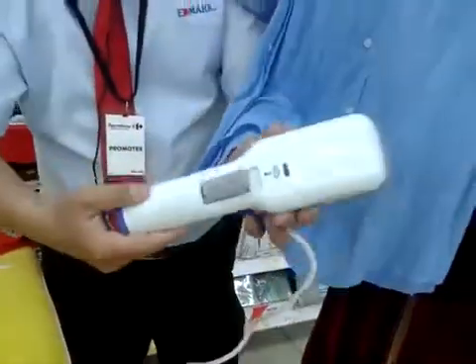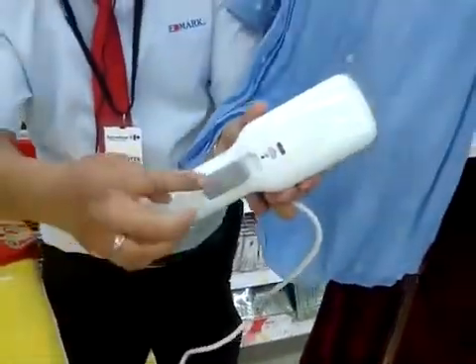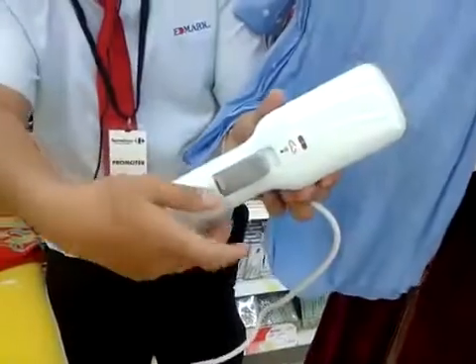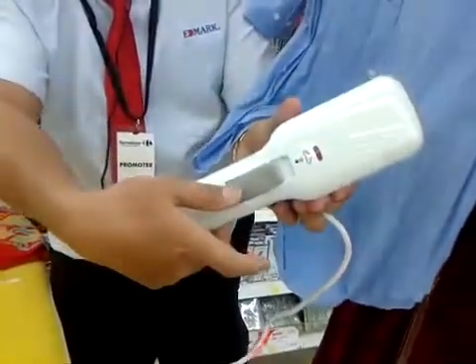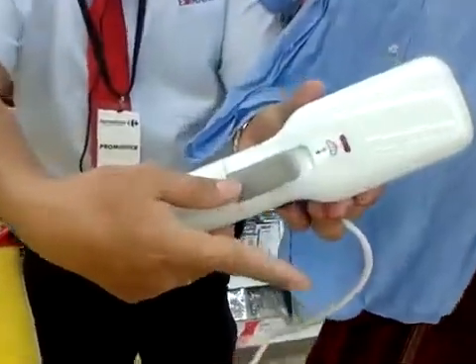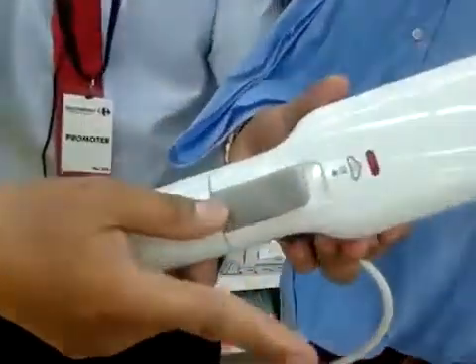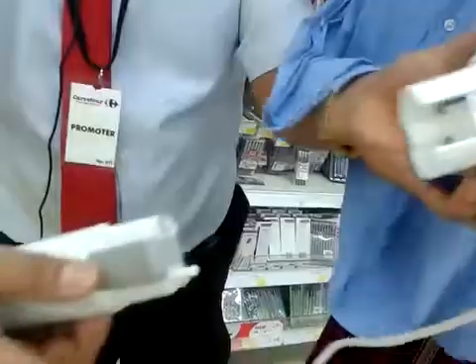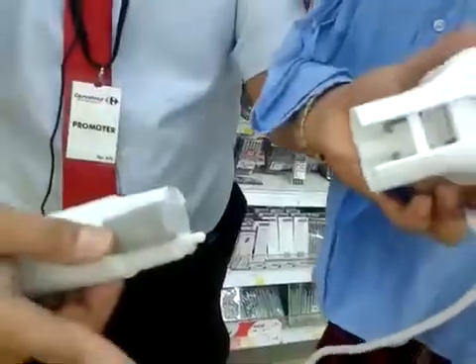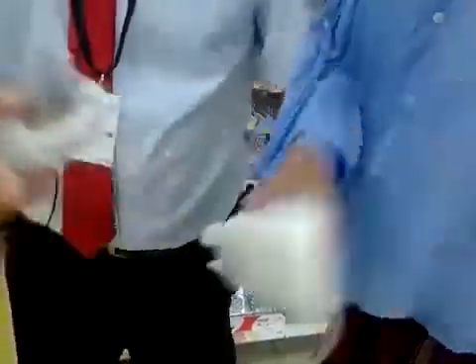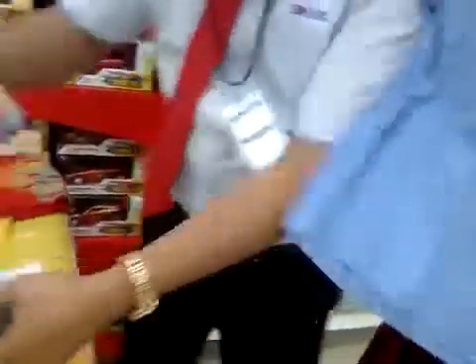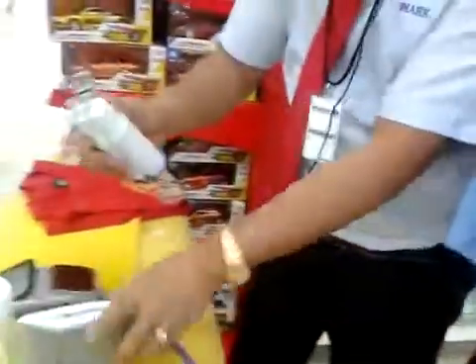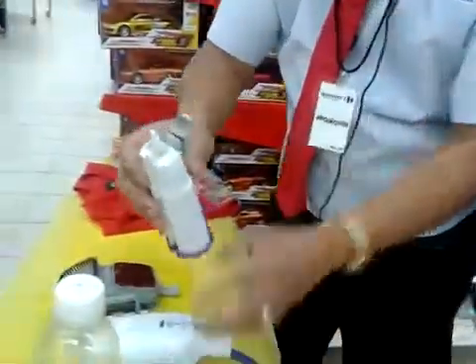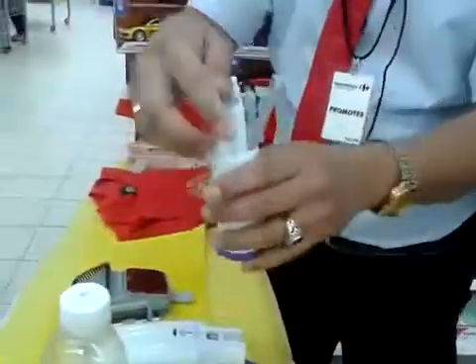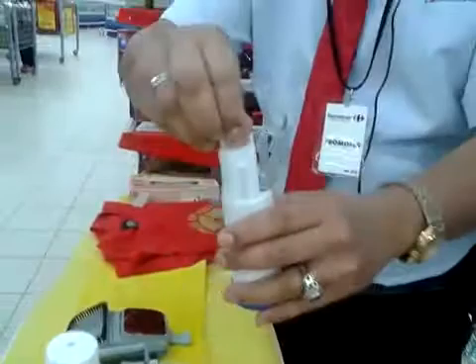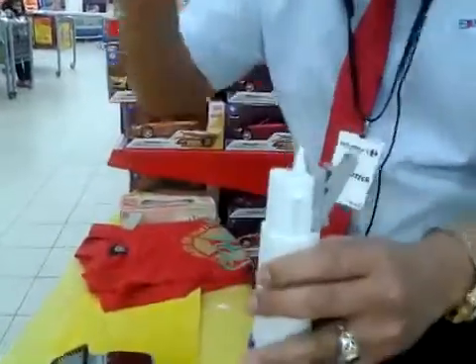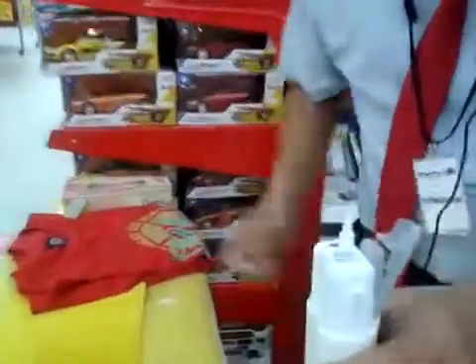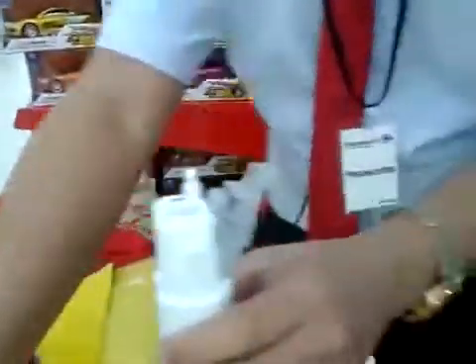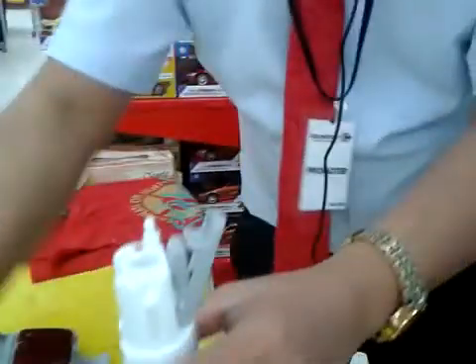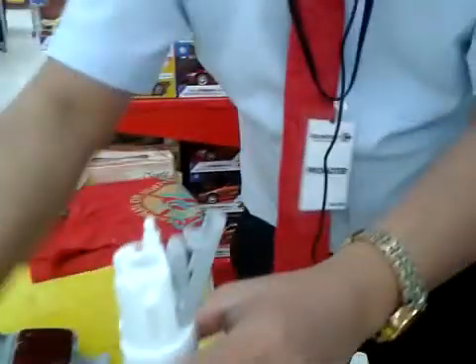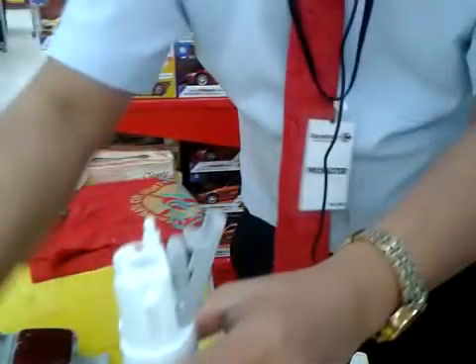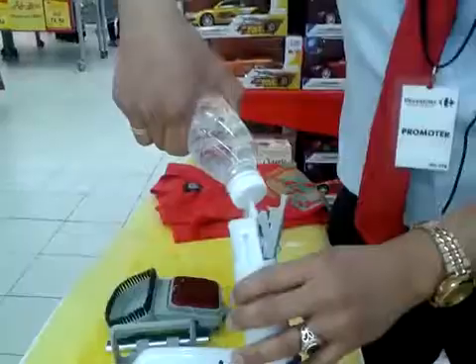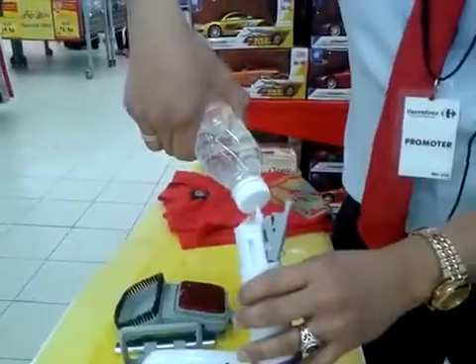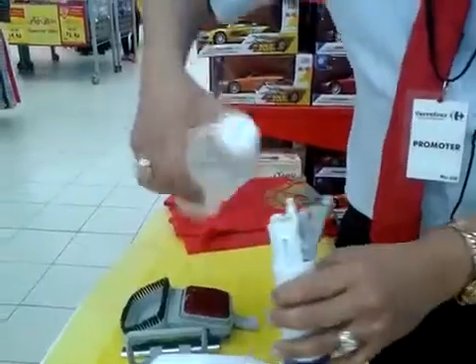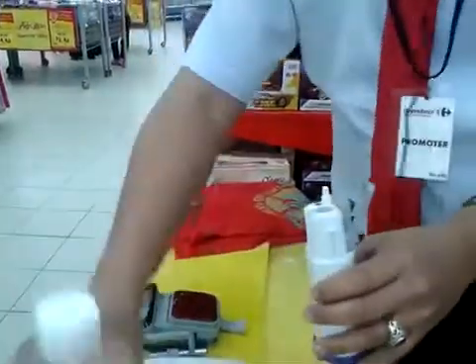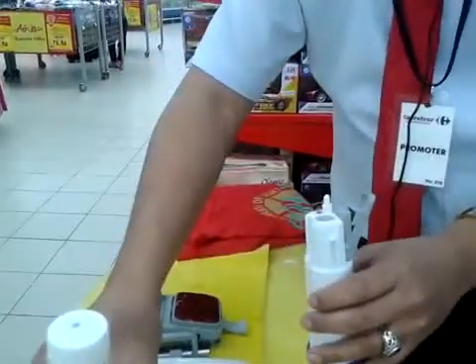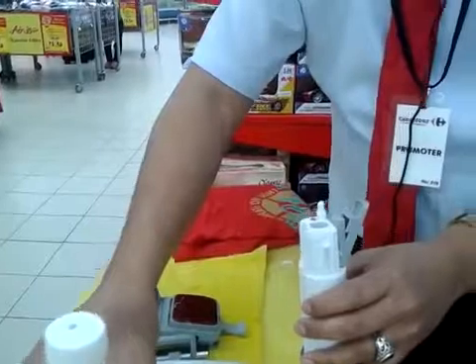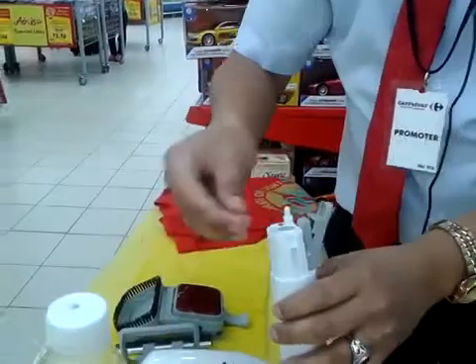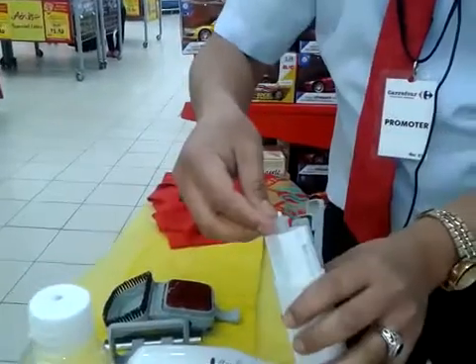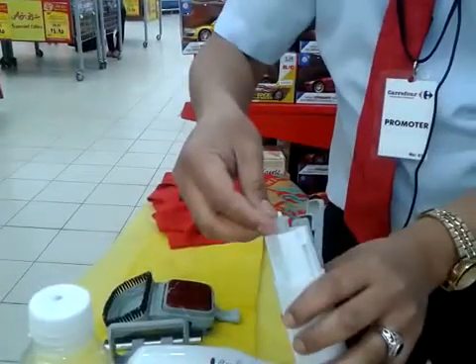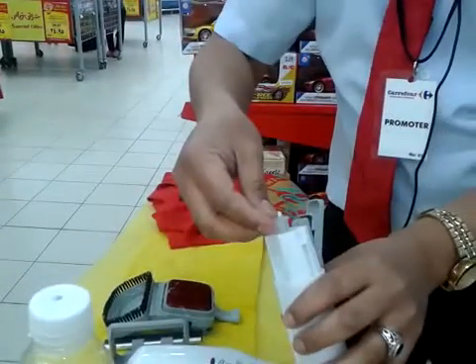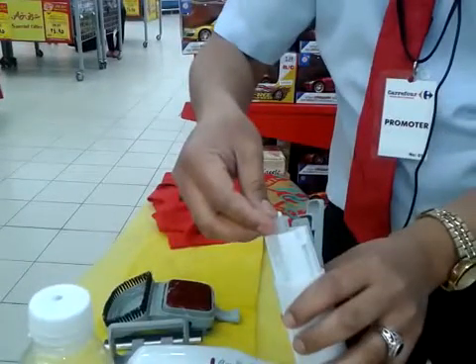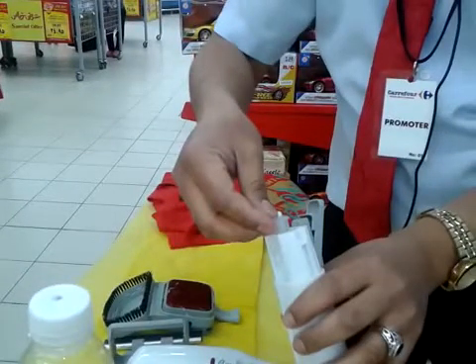And then press this button, then take it out, and then open this cover. Put in water, because if no water, no steam. Next, plug in the electric — this light comes on. You should wait one minute until the light goes off.